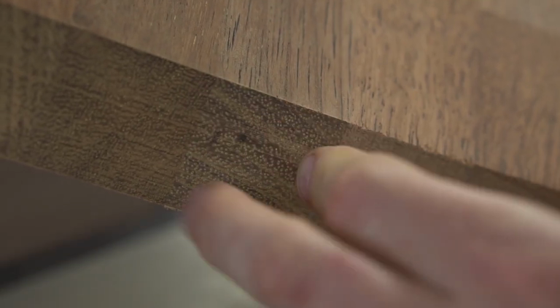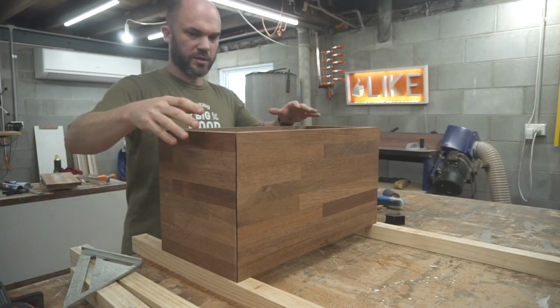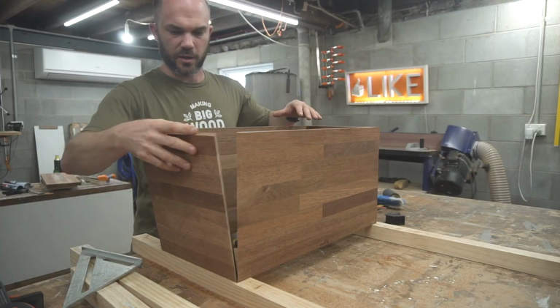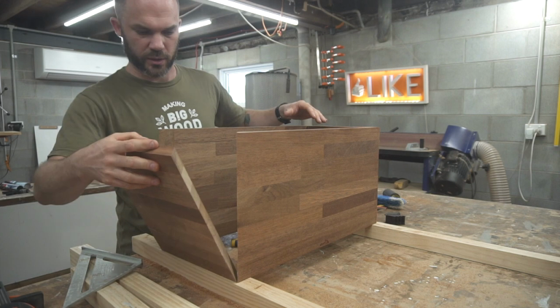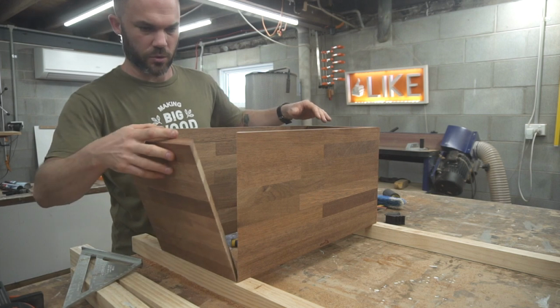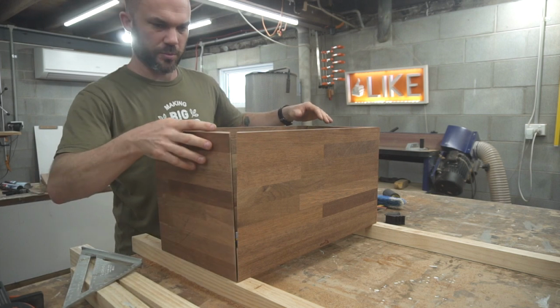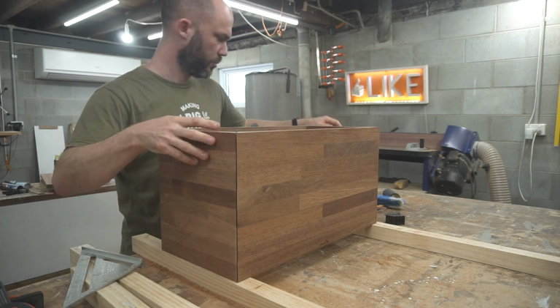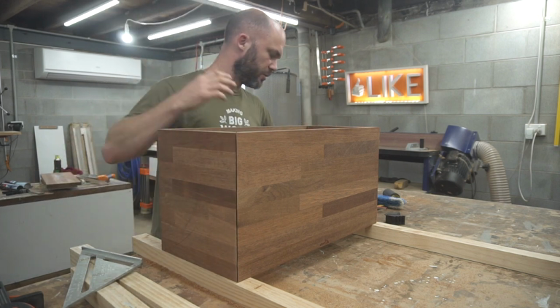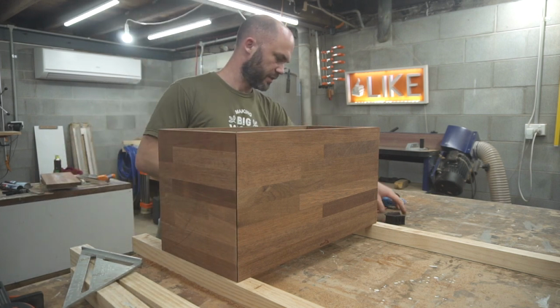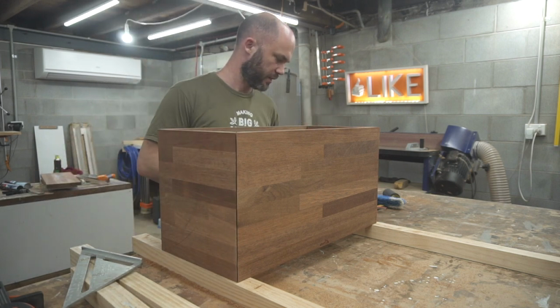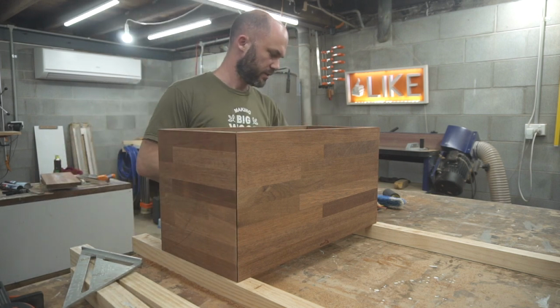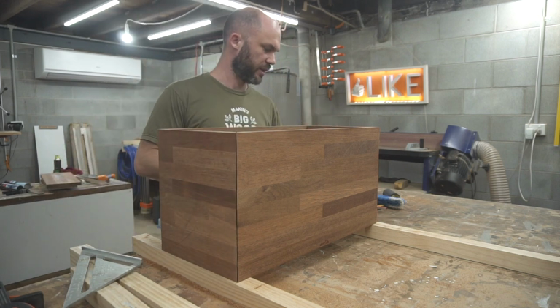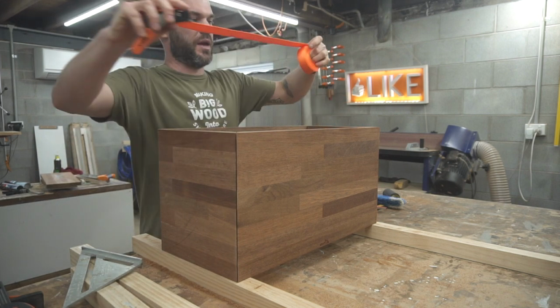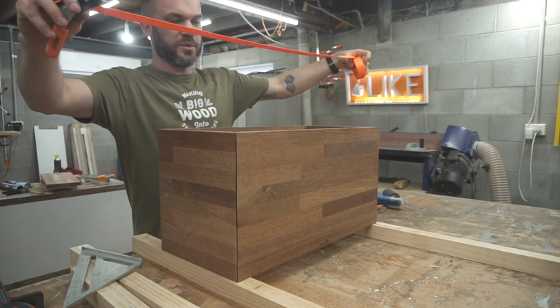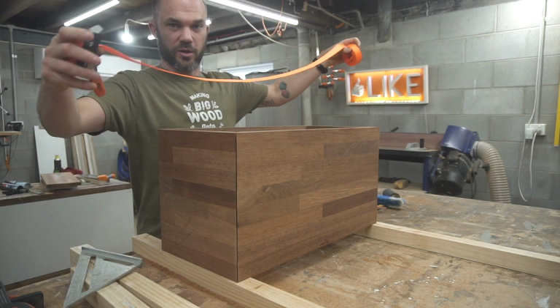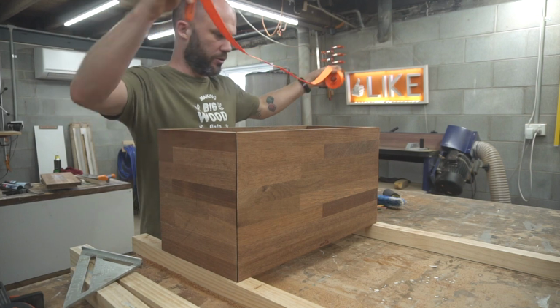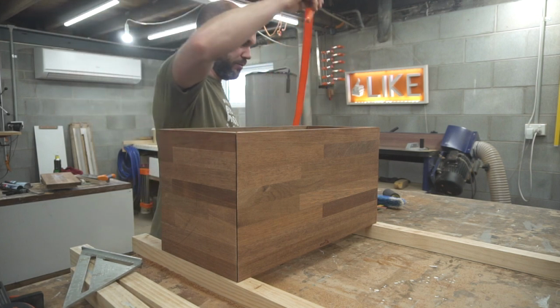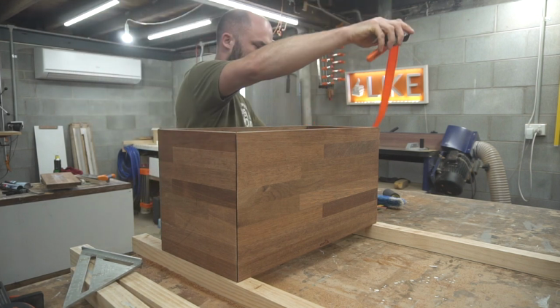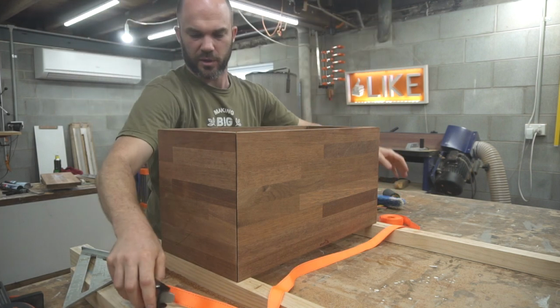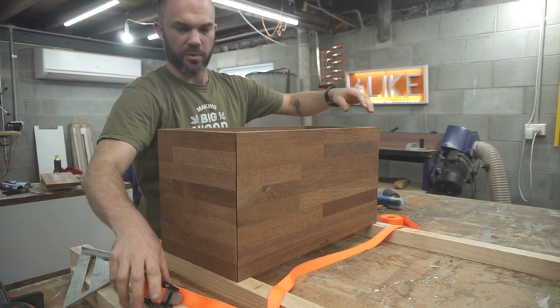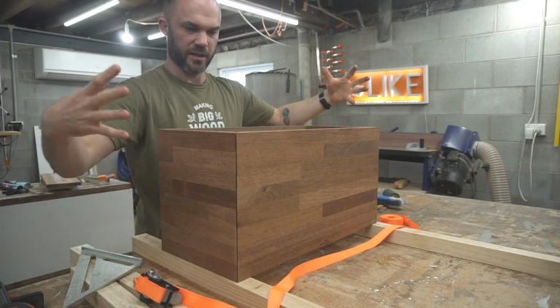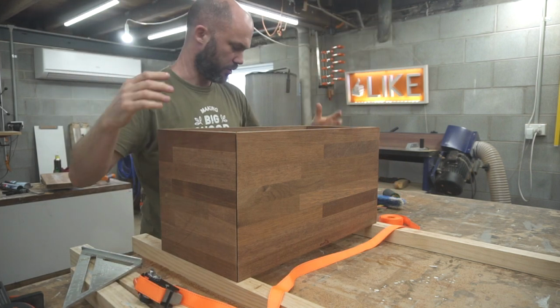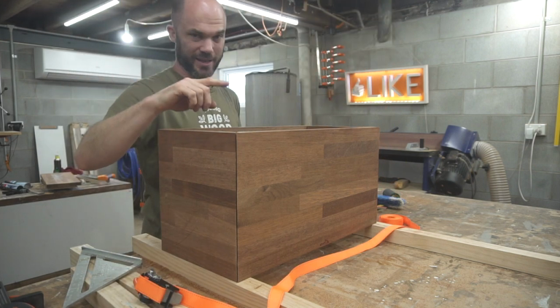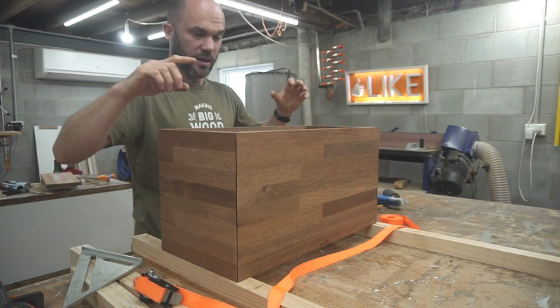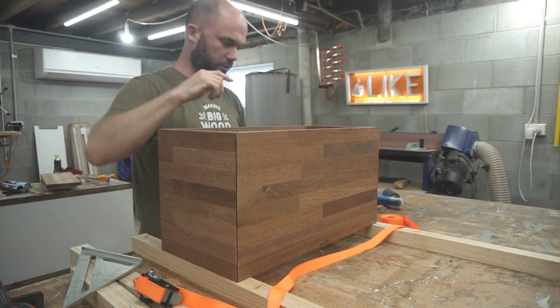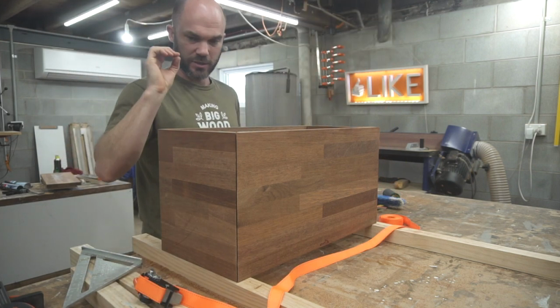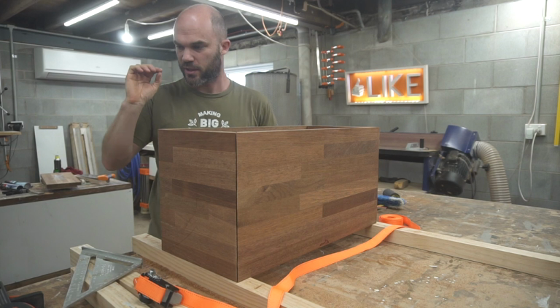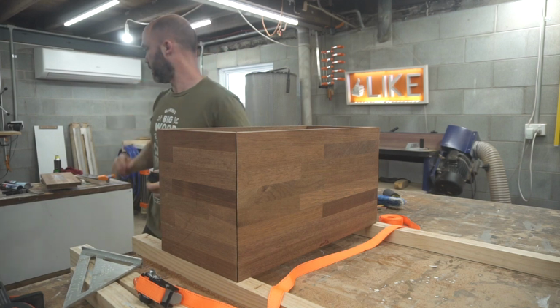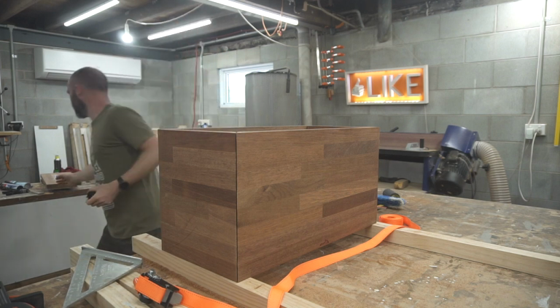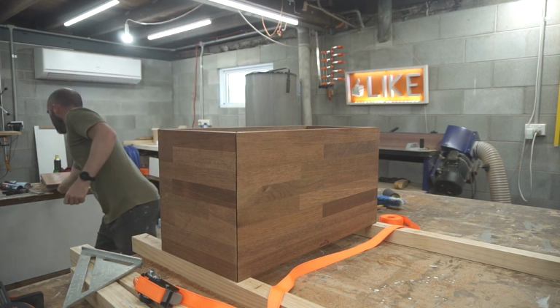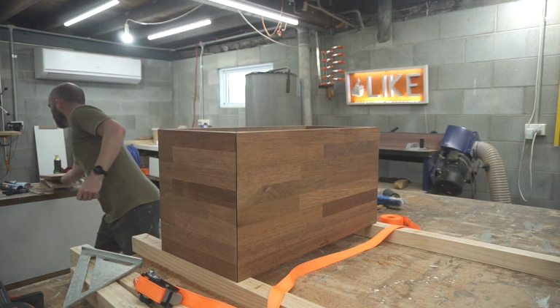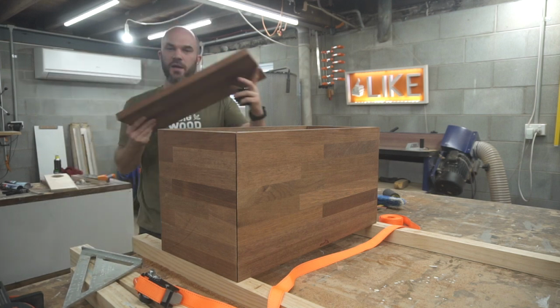I set the box up now with the corners in place, and what I'm going to do next is take some of these band clamps — these are Pony Jorgensen band clamps. I'm going to set them in place and cinch the whole thing together. The reason for this is to tightly fit this front panel.